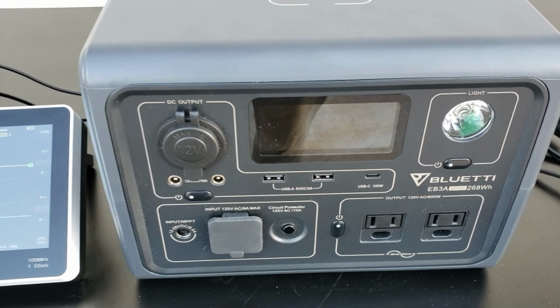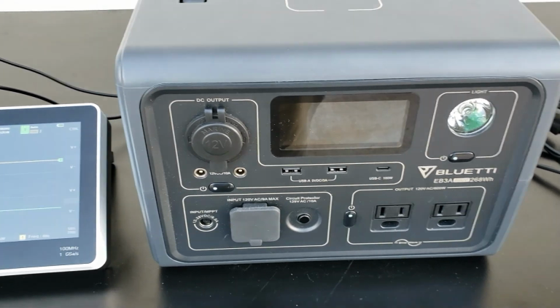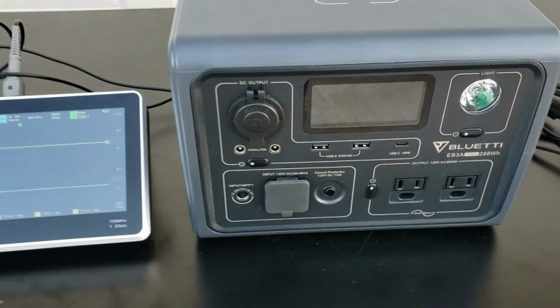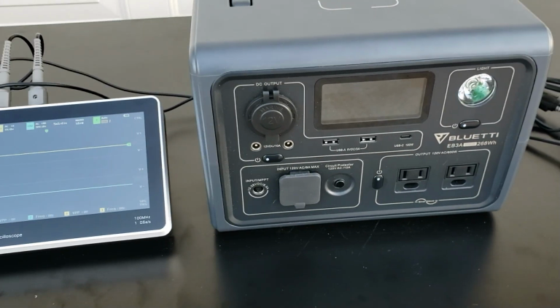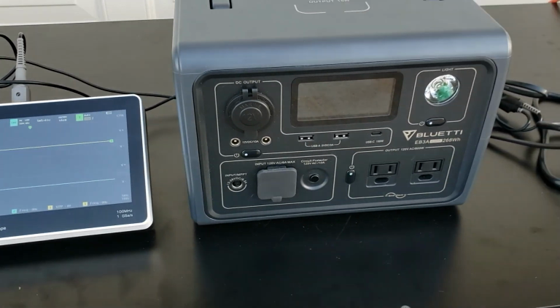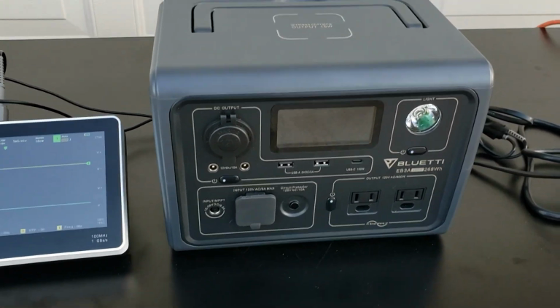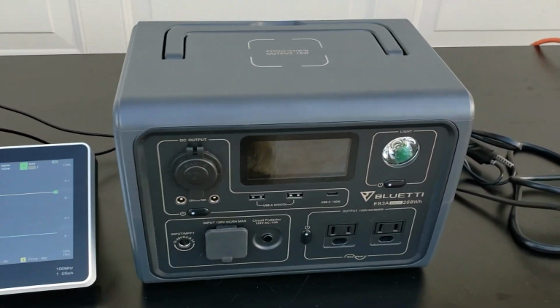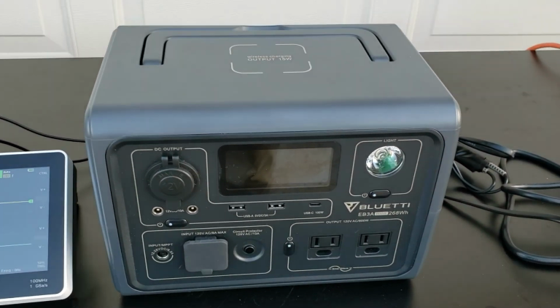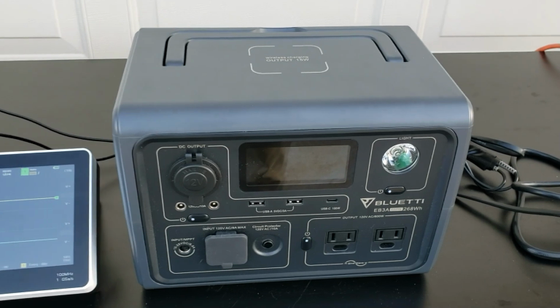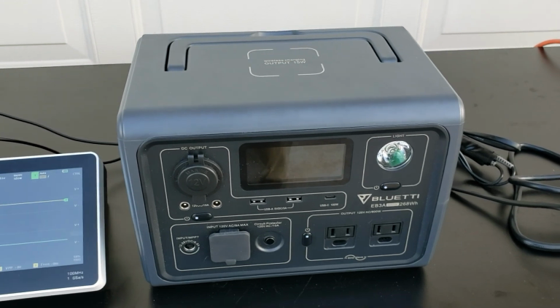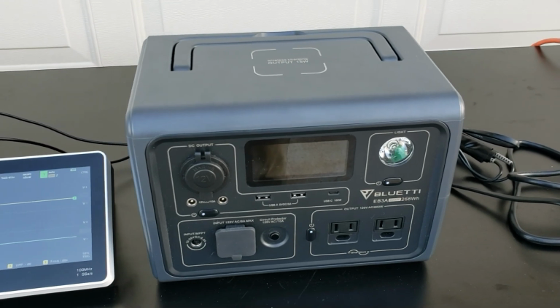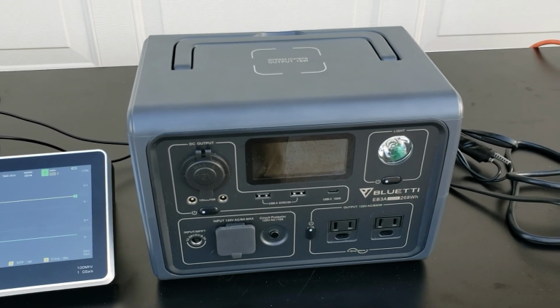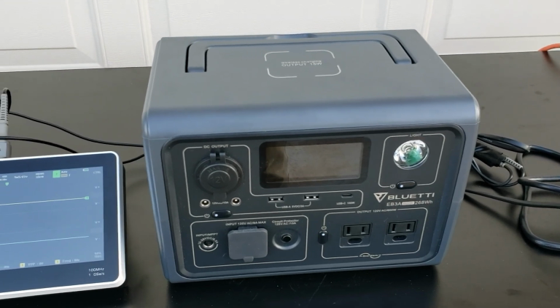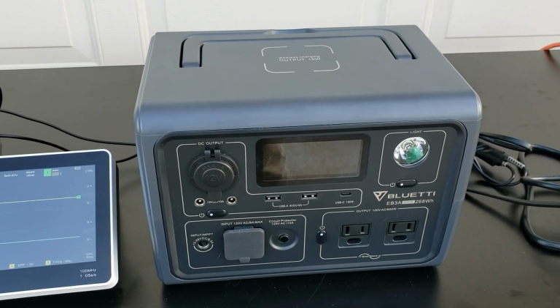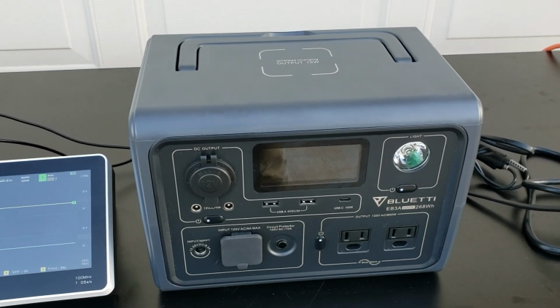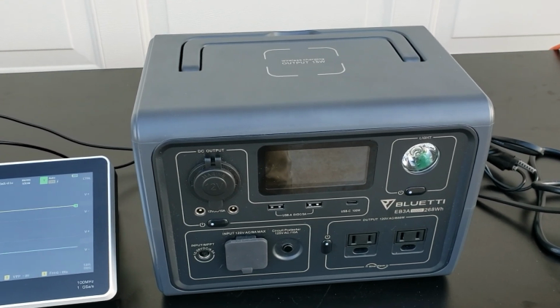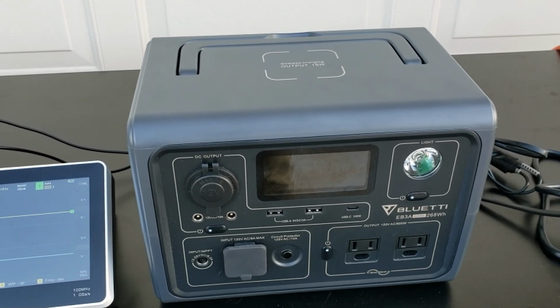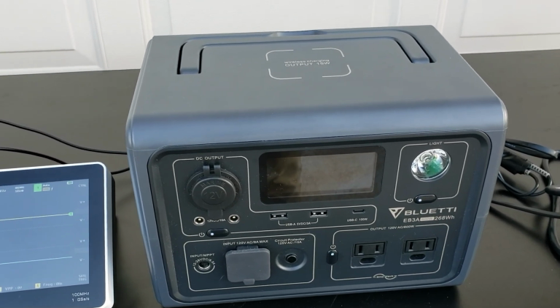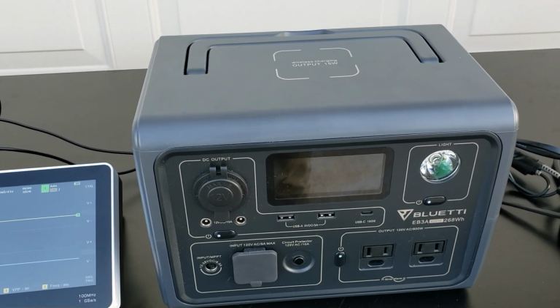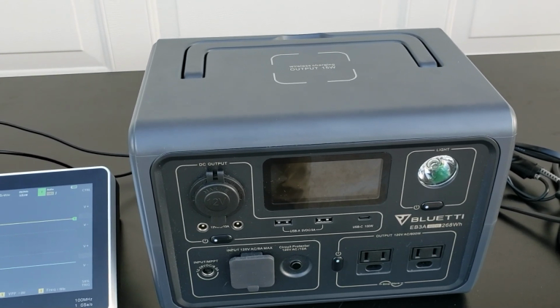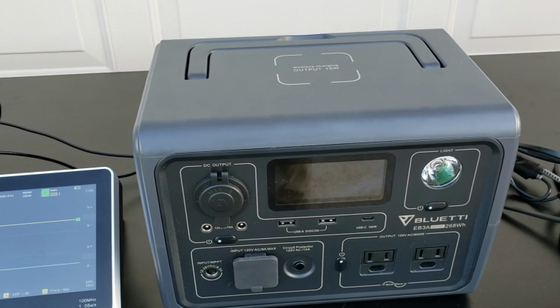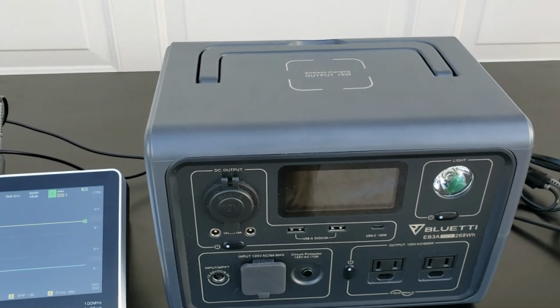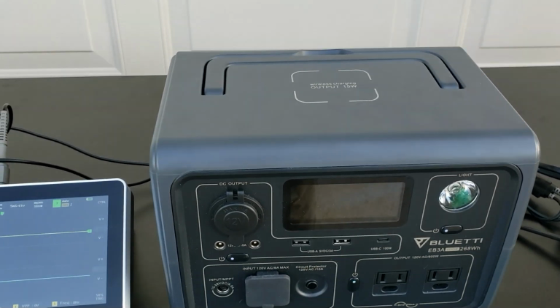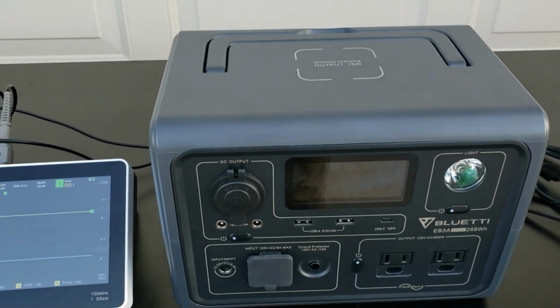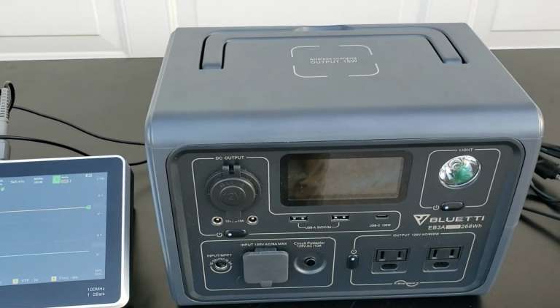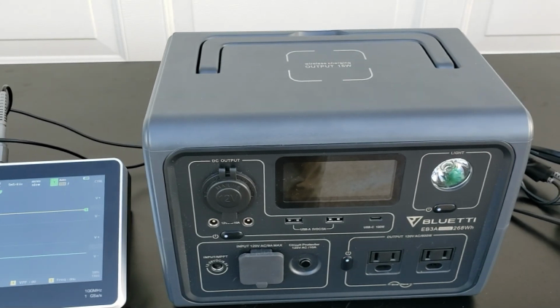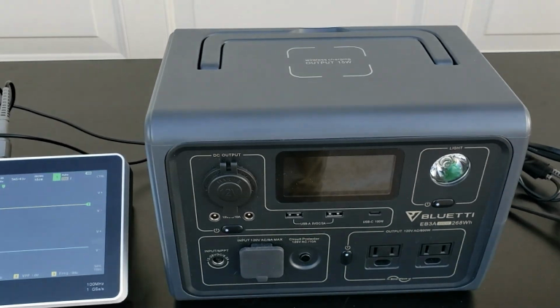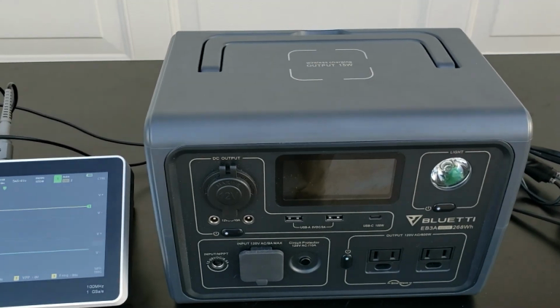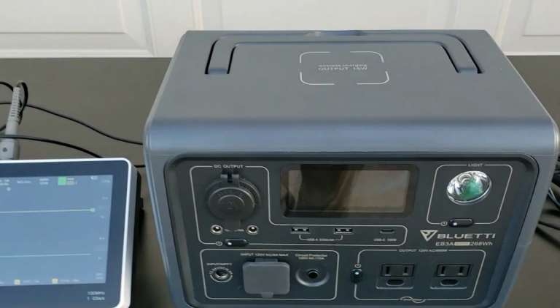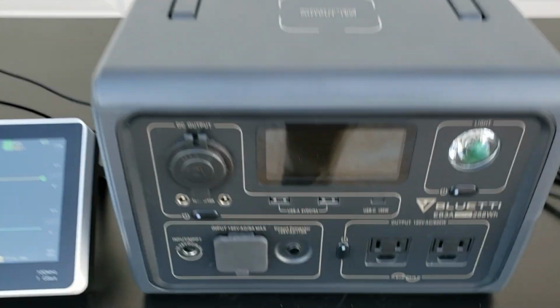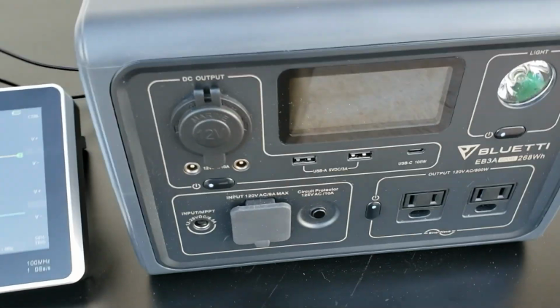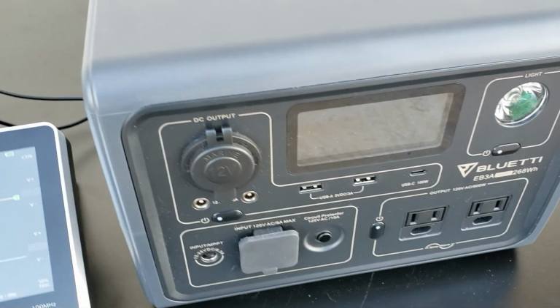If you really want to get this thing charging fast, put it in turbo mode — you'll get up to 400 watts and charge in 40 minutes. For solar, it only goes up to 200 watts and takes about 2.5 hours to charge. It will charge with 12 volts and 24 volts.